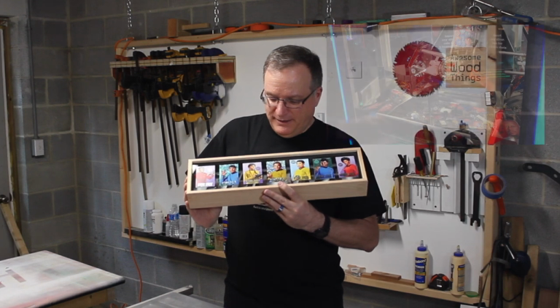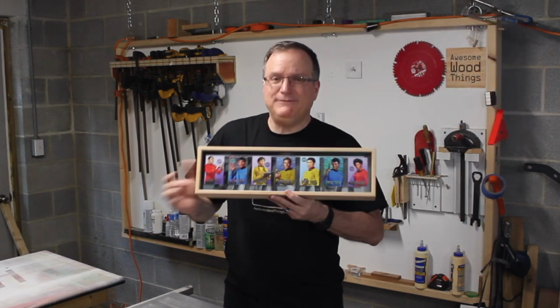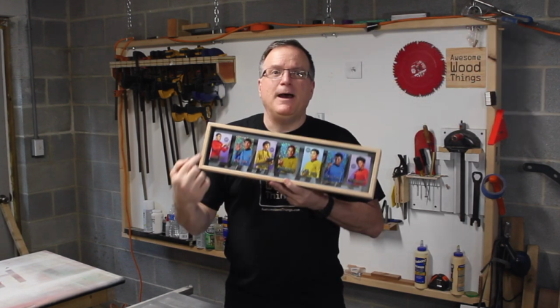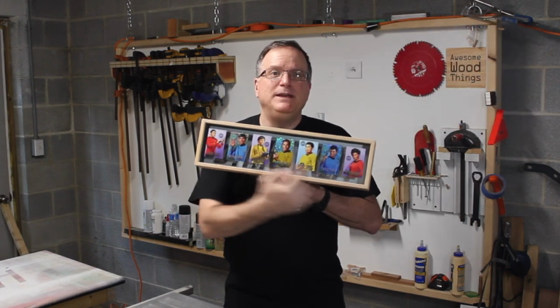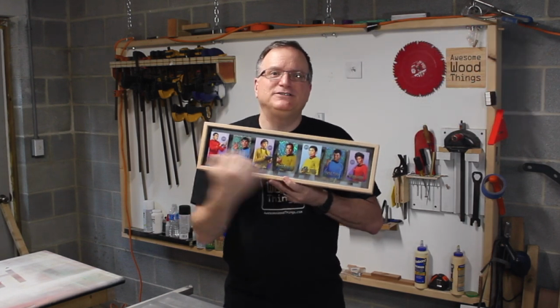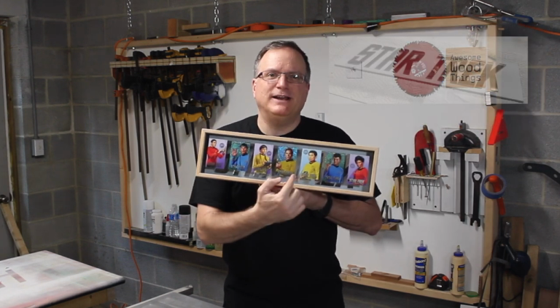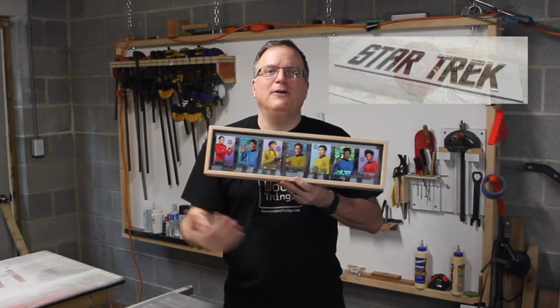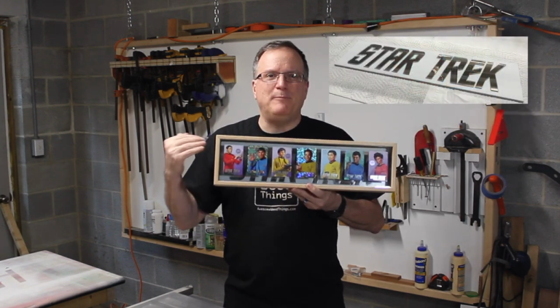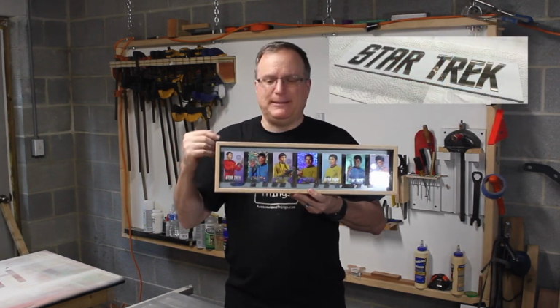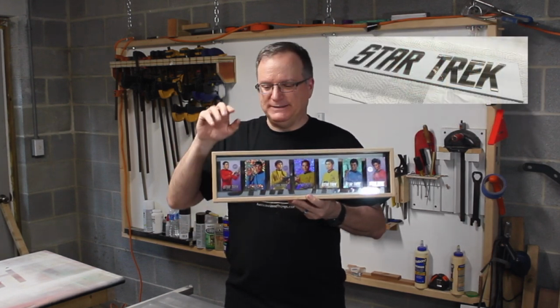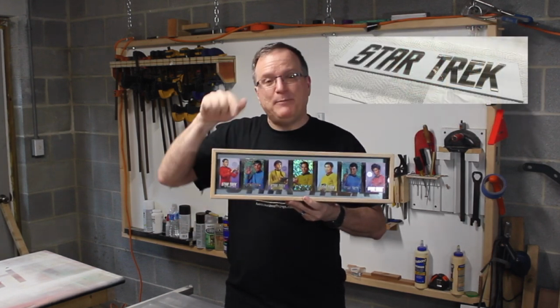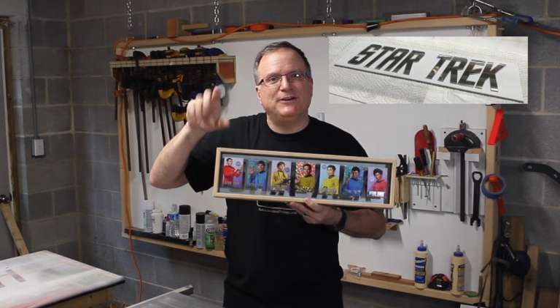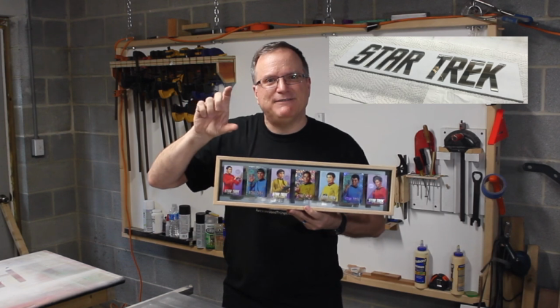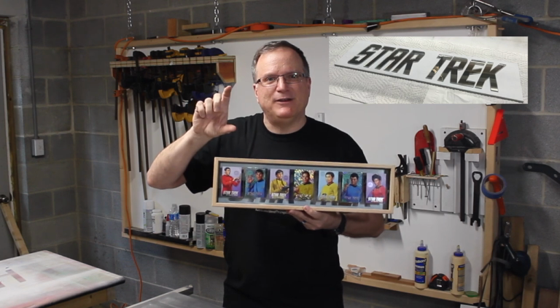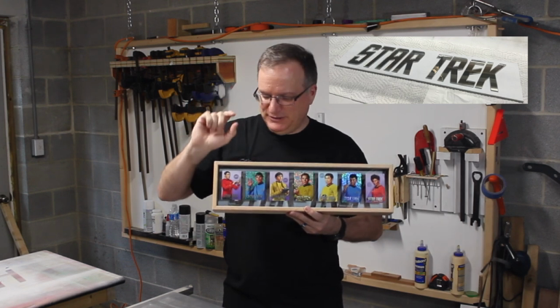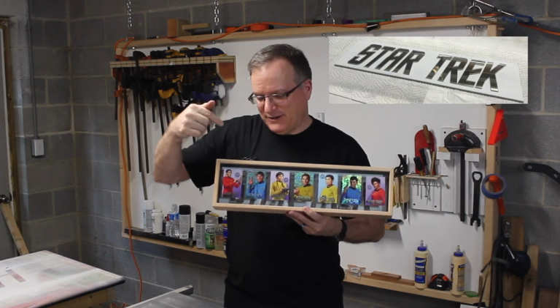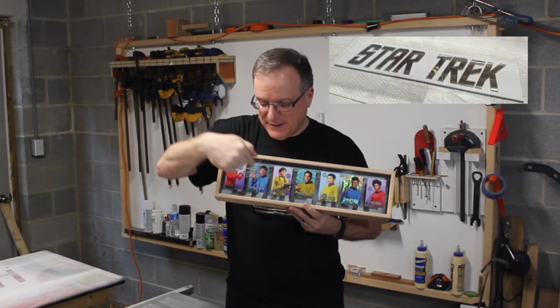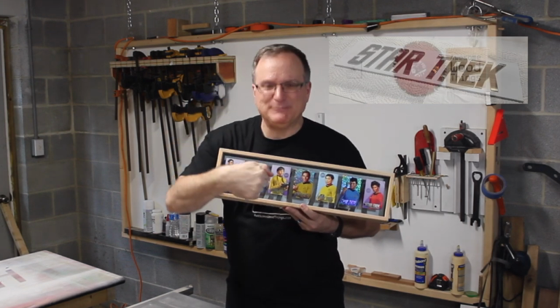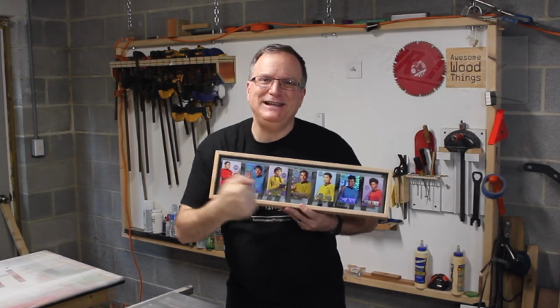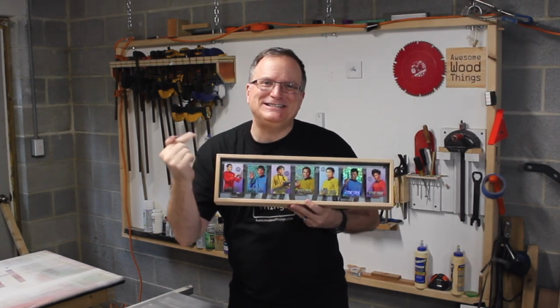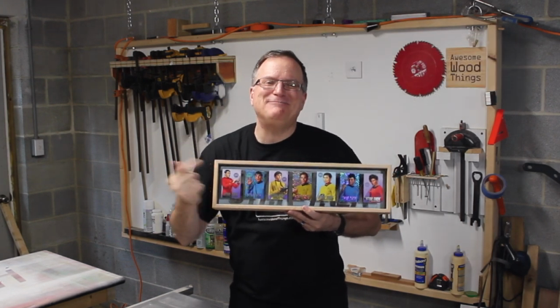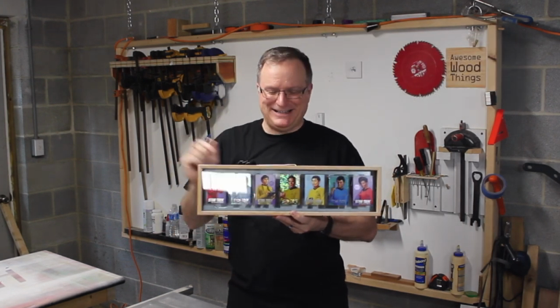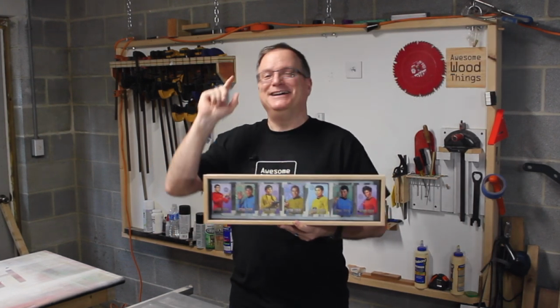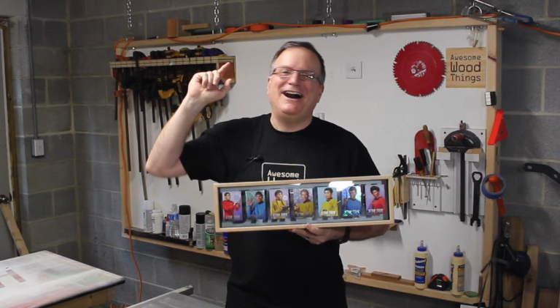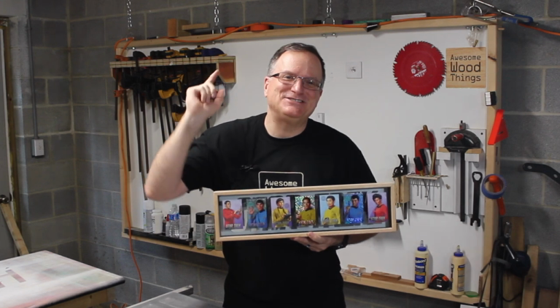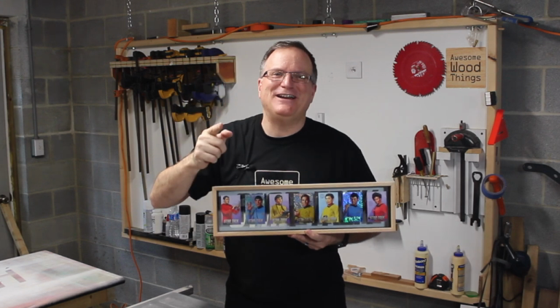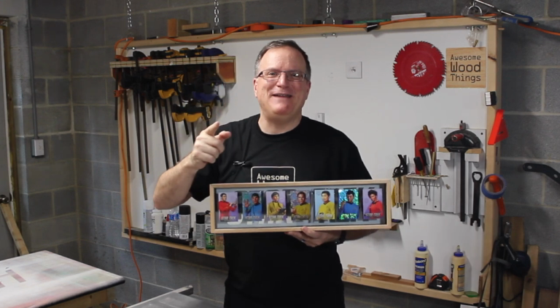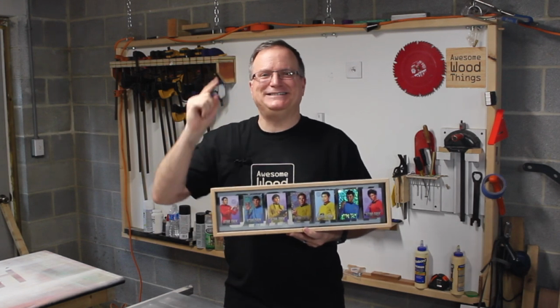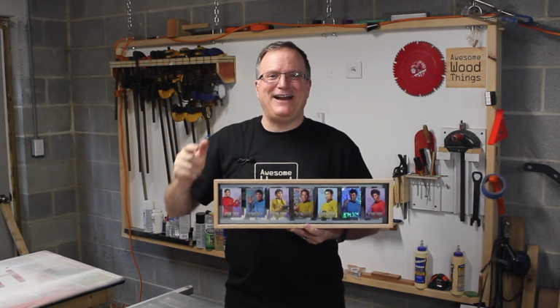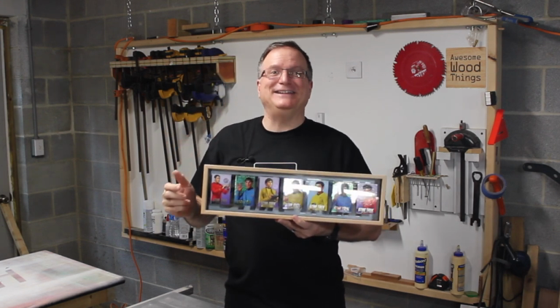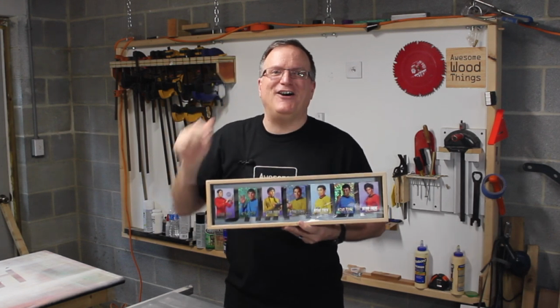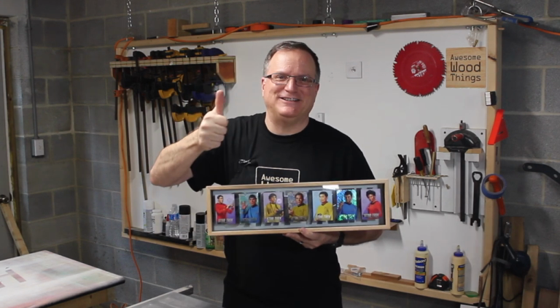There's even a mirrored Star Trek logo on the back, because the back of the cards have something on it too. So if you kind of look between, you can just see the backside. I will show you how I made it. Stick around — it's awesome!